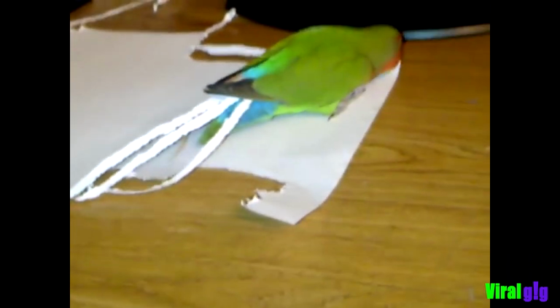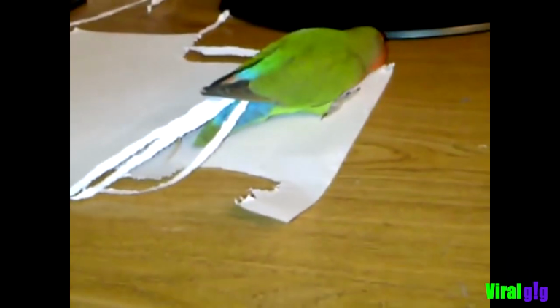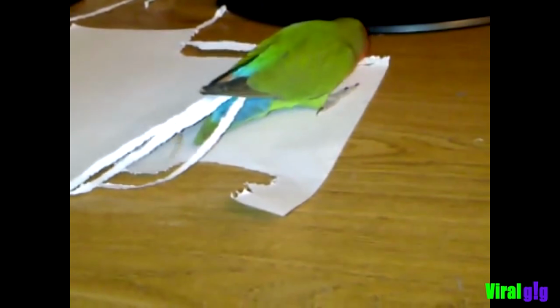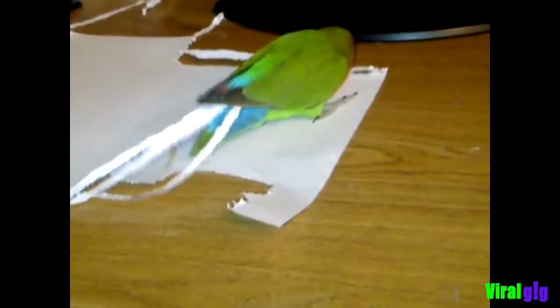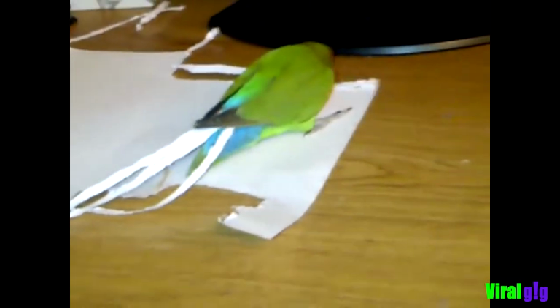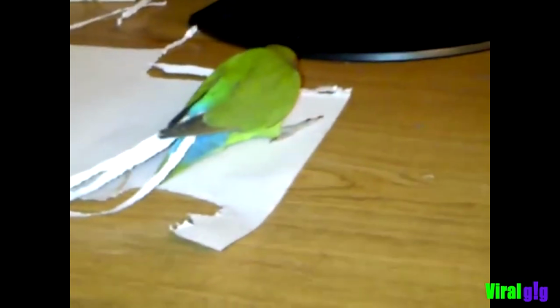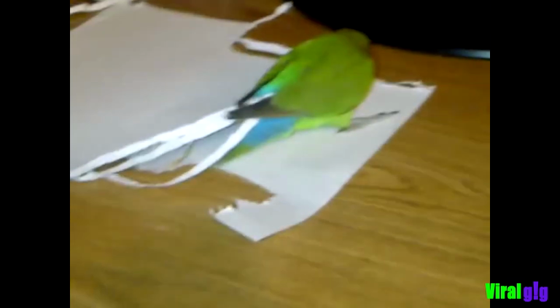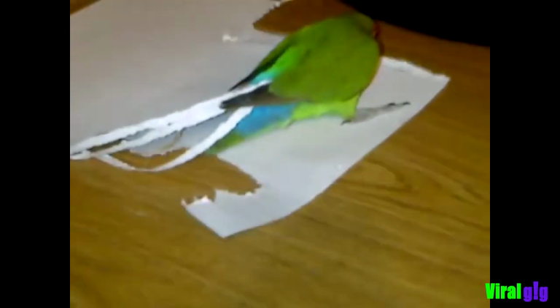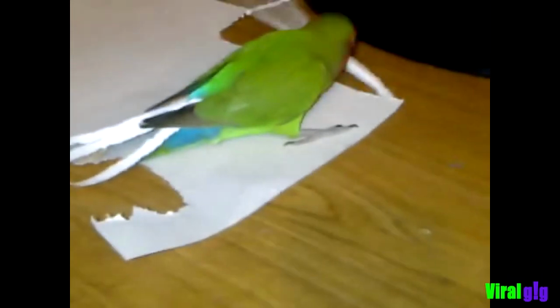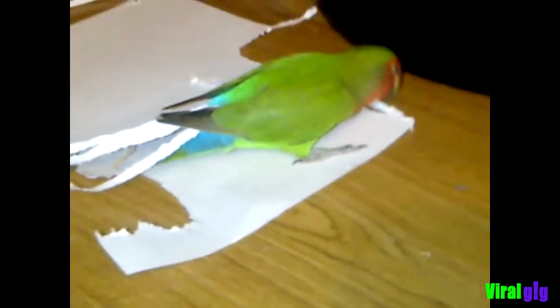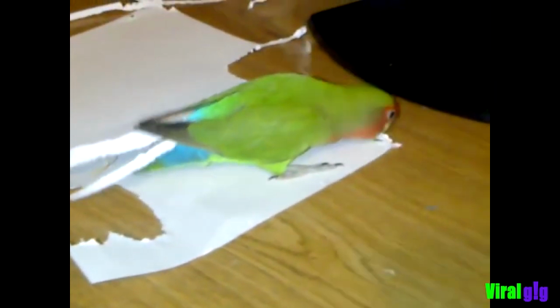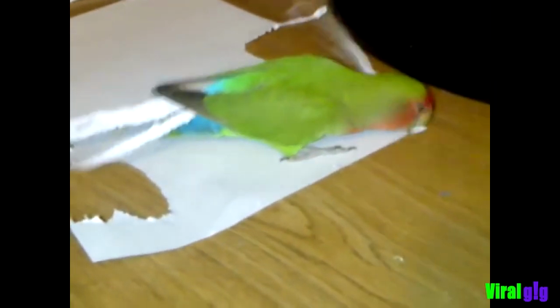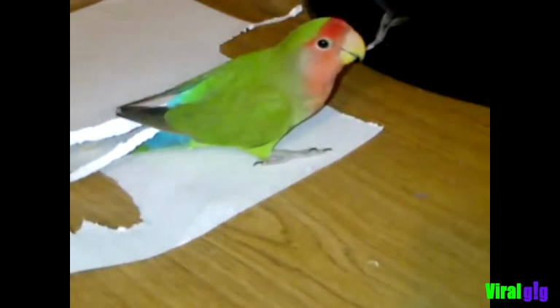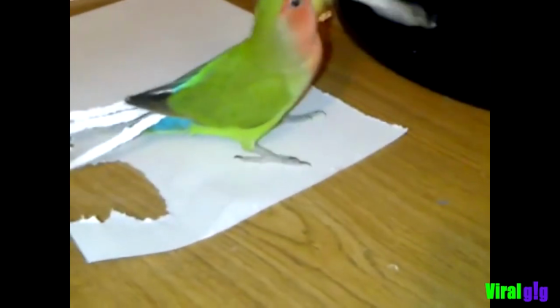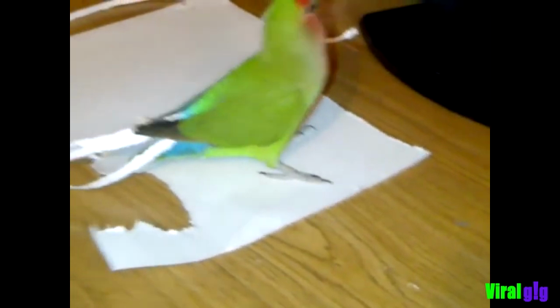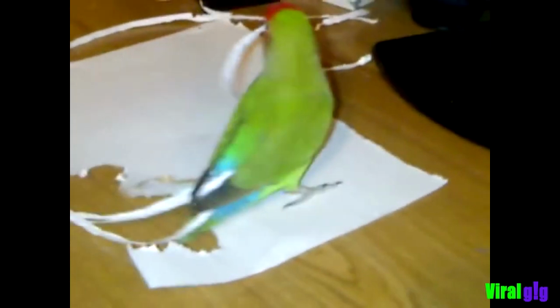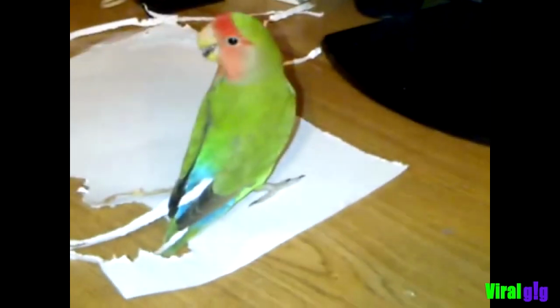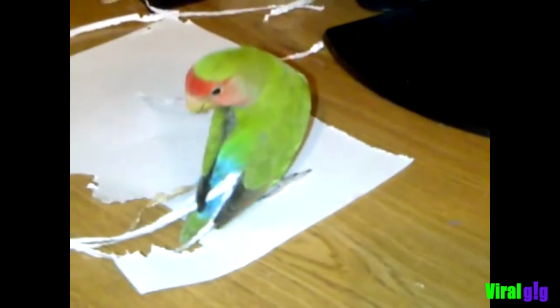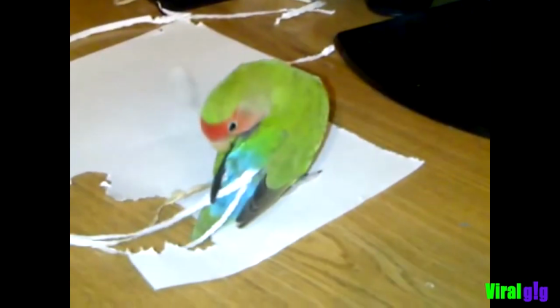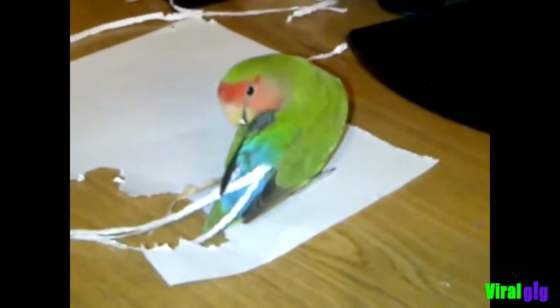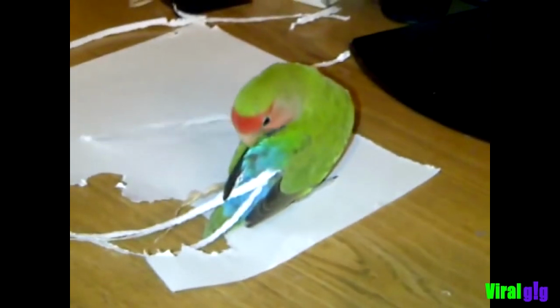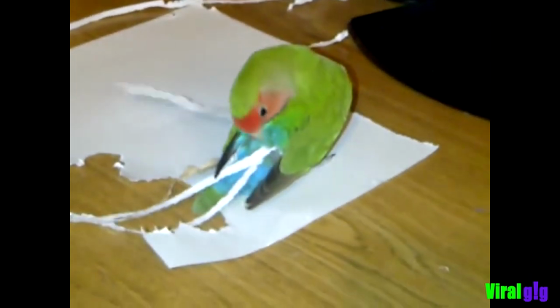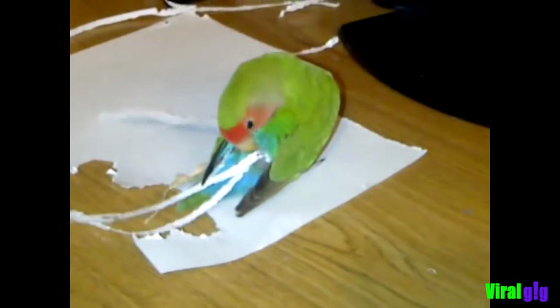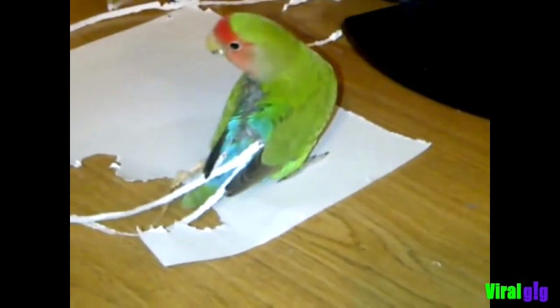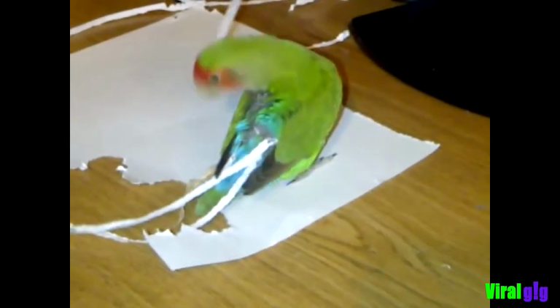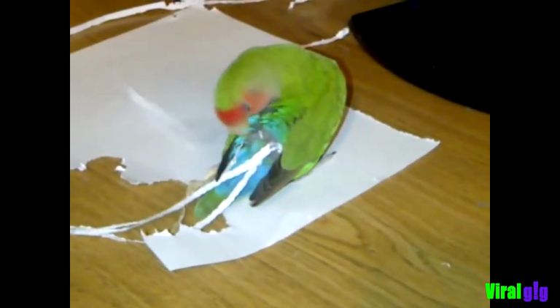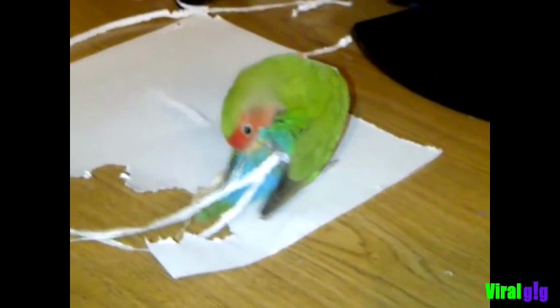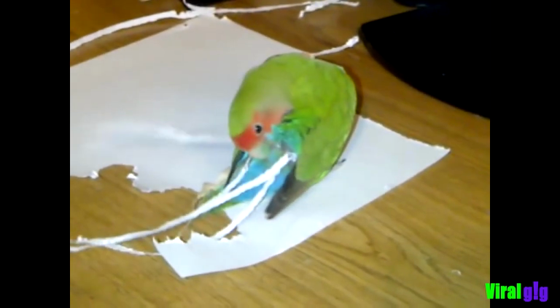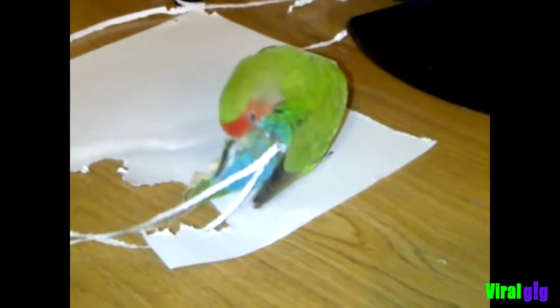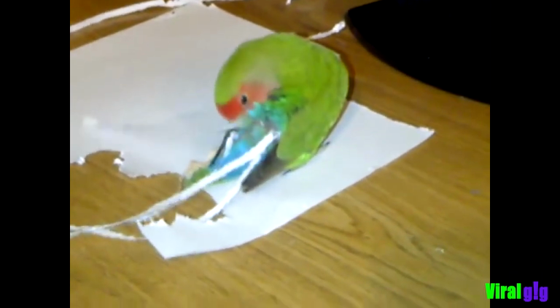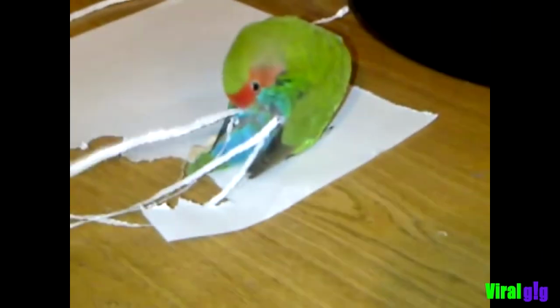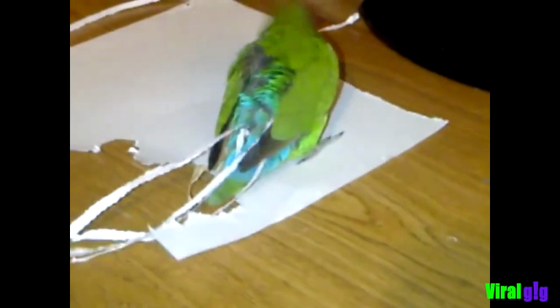Alright, keep going, keep going. Let me see your face. Oh, by the way, her name is Bibi, and she loves shredding papers.